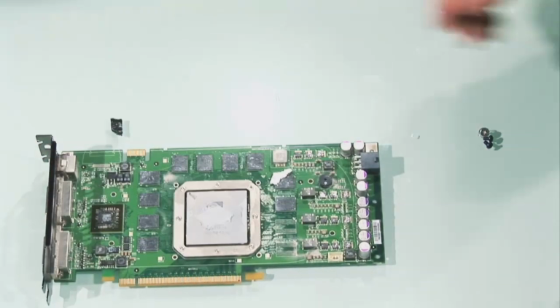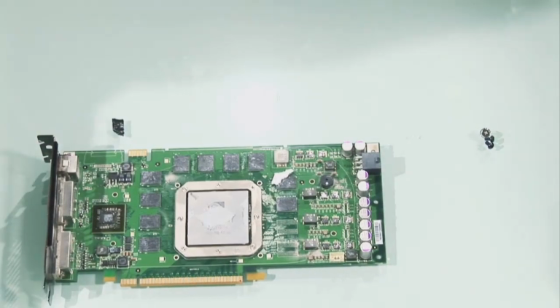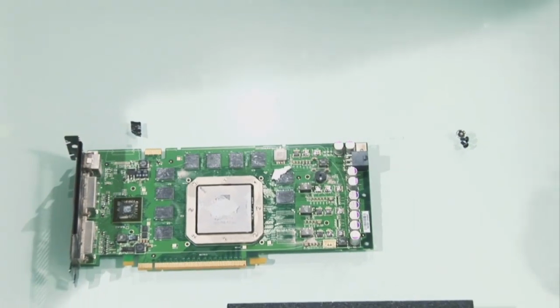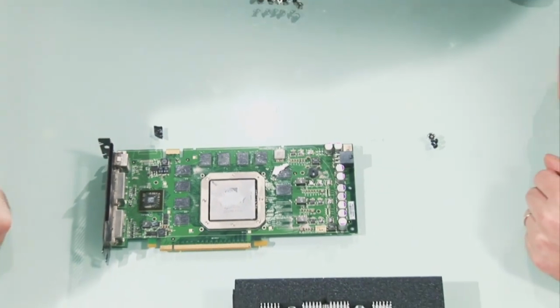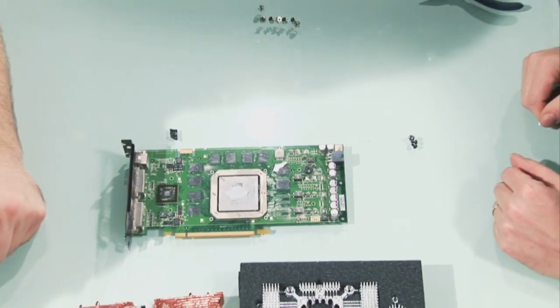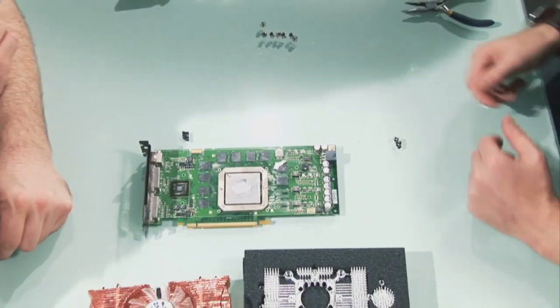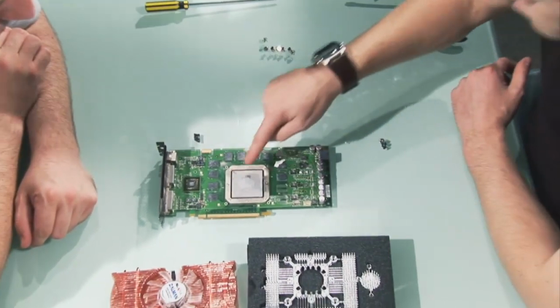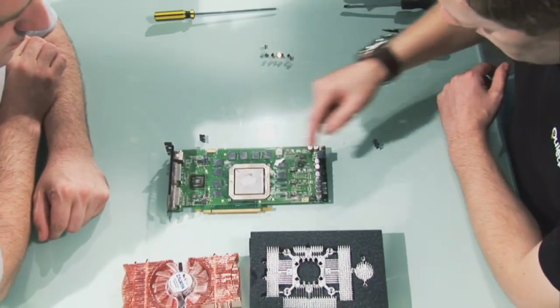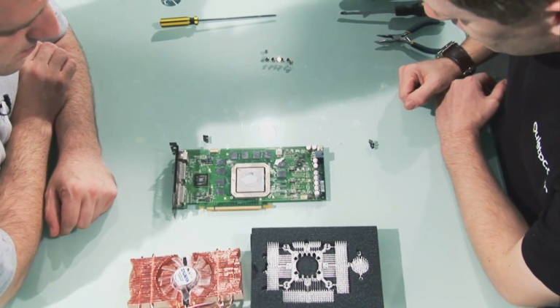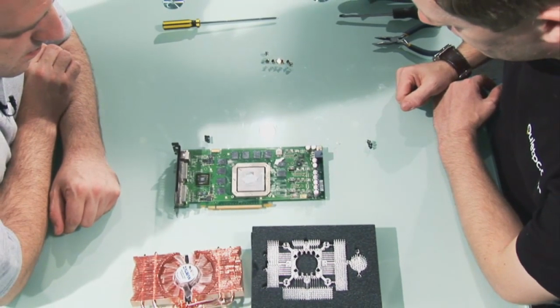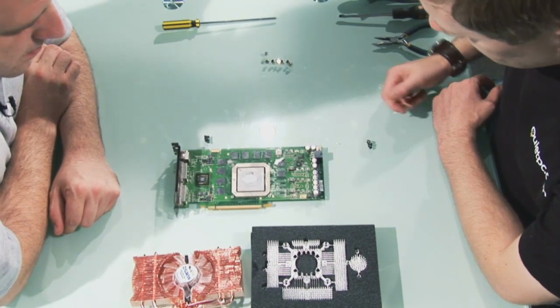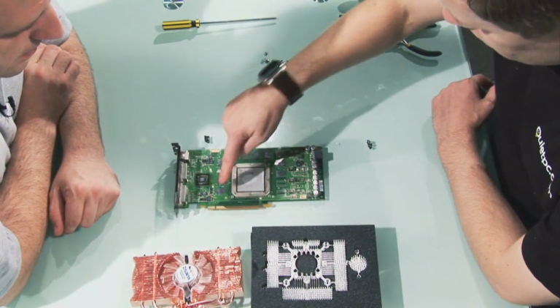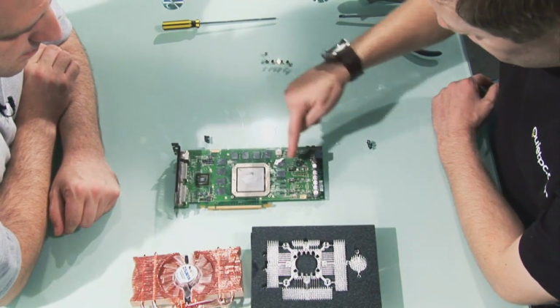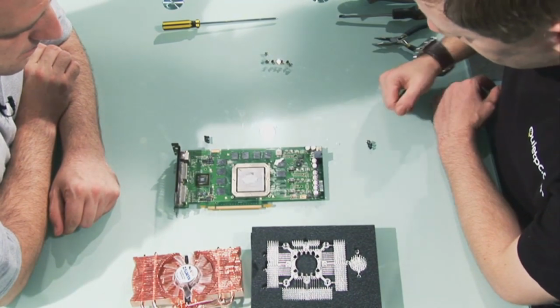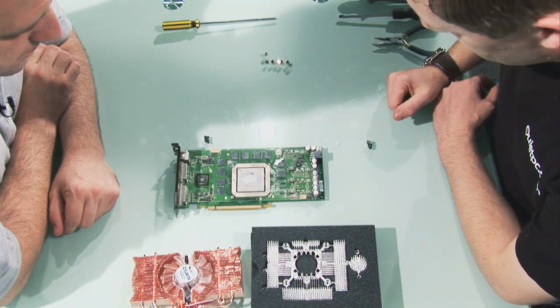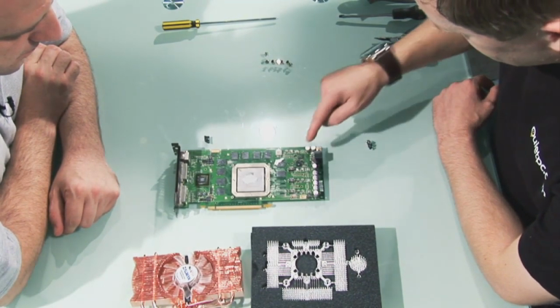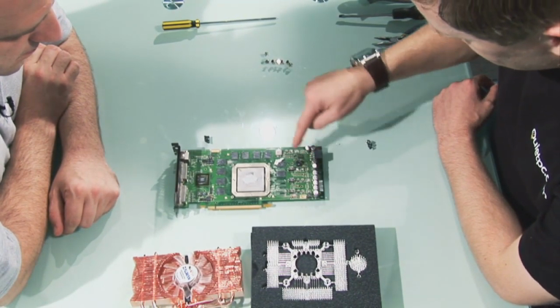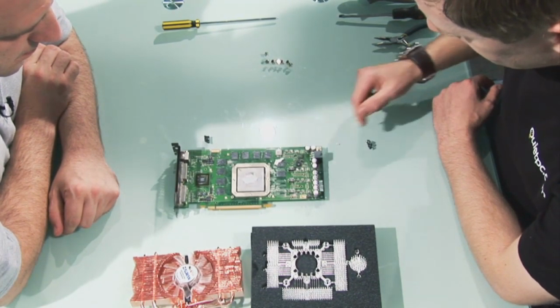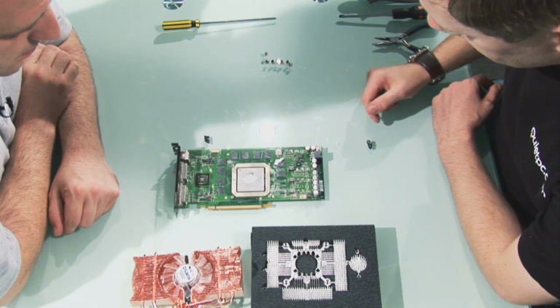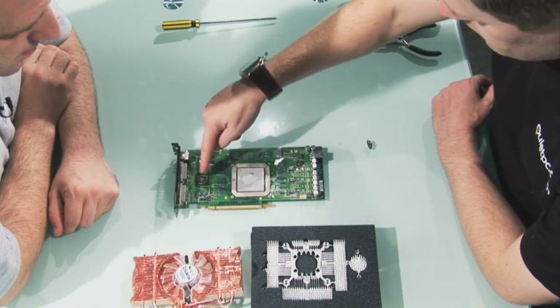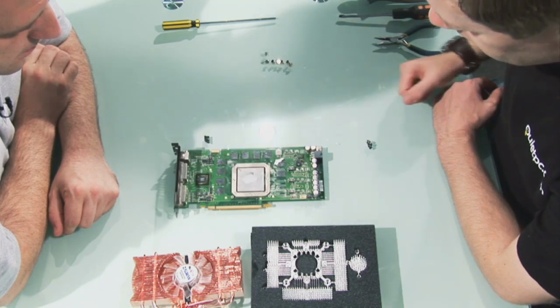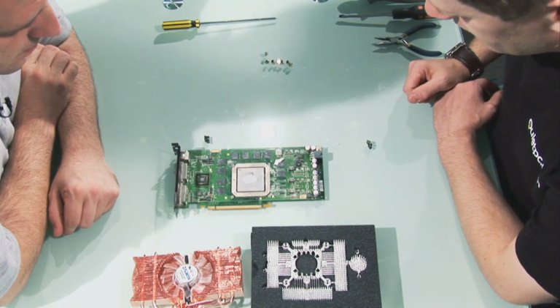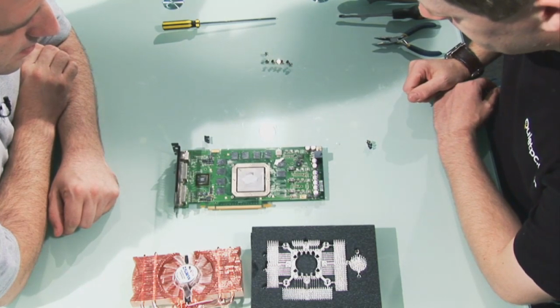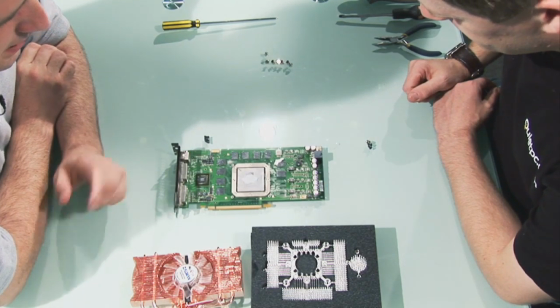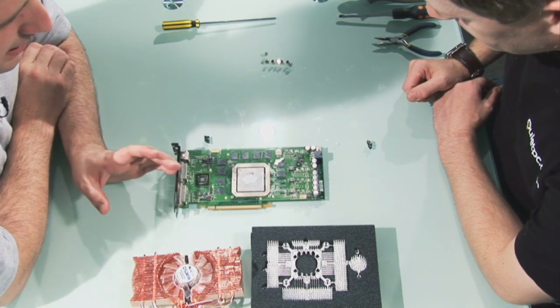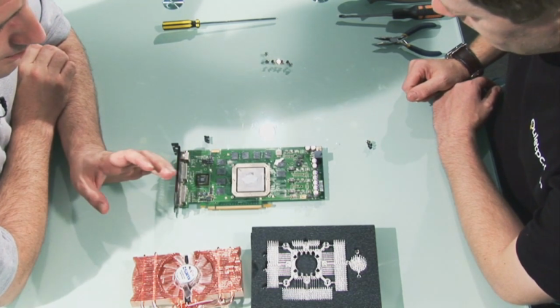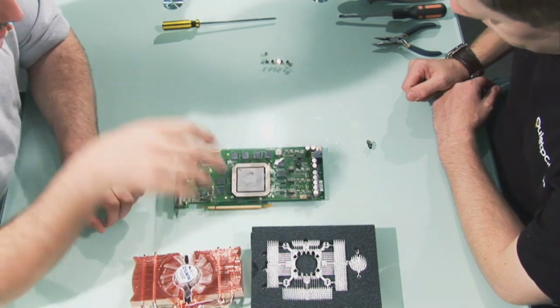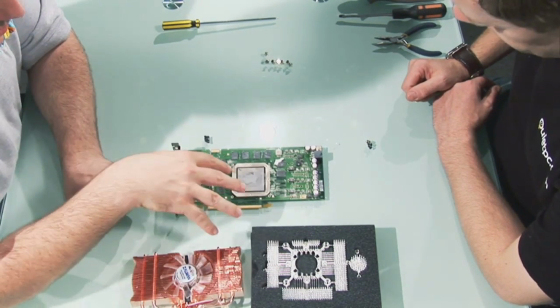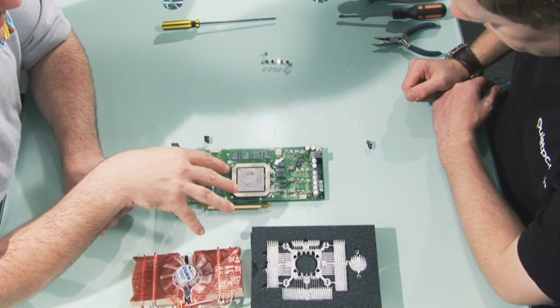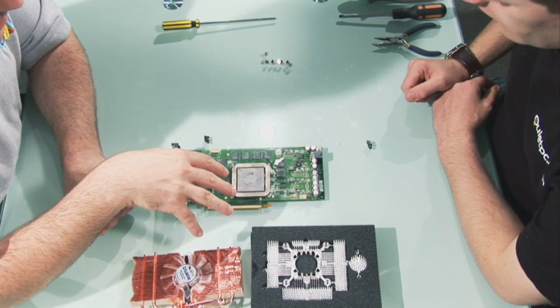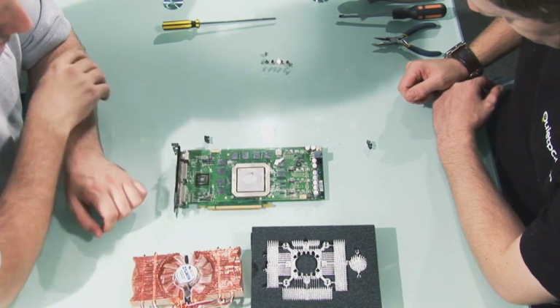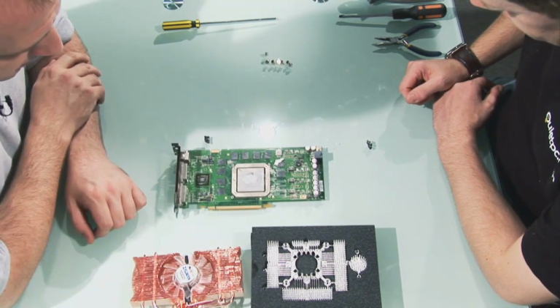And that's our graphics card. As you can see, there's thermal paste around the GPU. Also, there's residue on the RAM heatsinks and also the FETs around here, as well as the chipset at the end. So now we've got to clean this all up before we can start putting these bits back on. Correct.